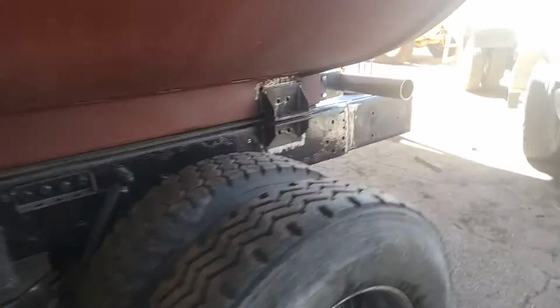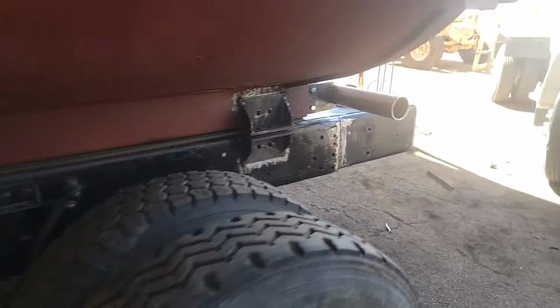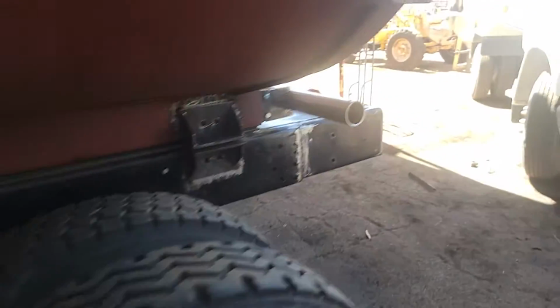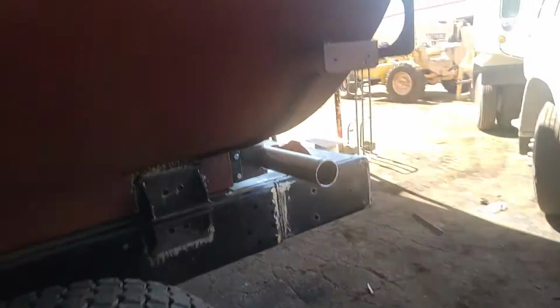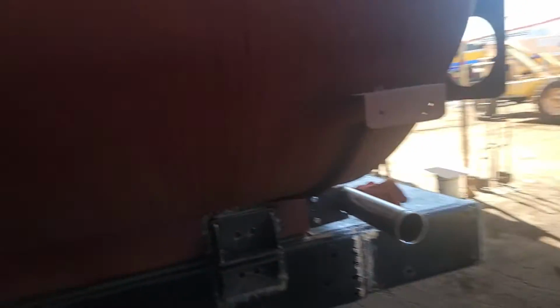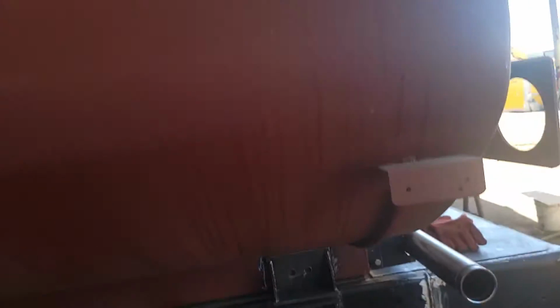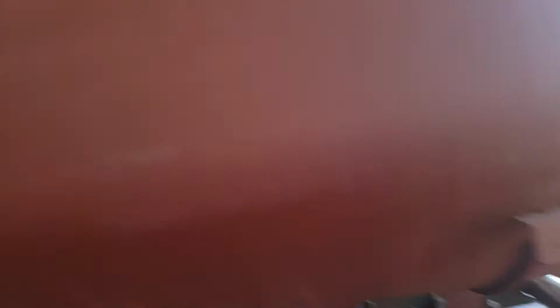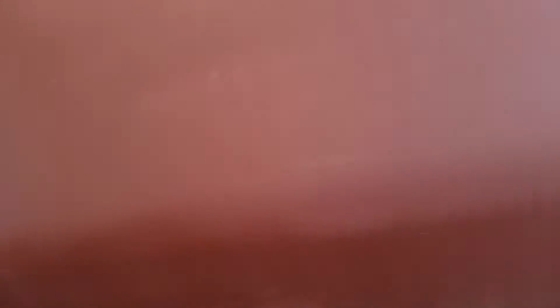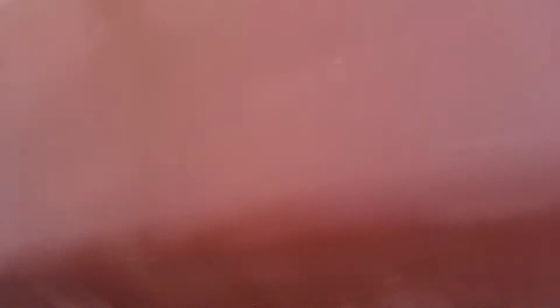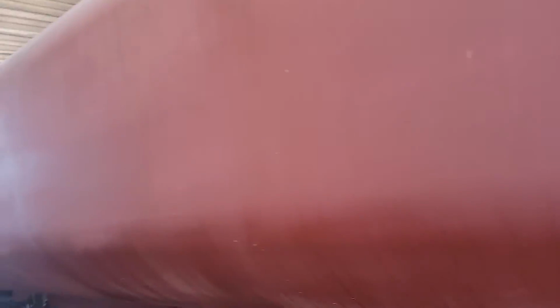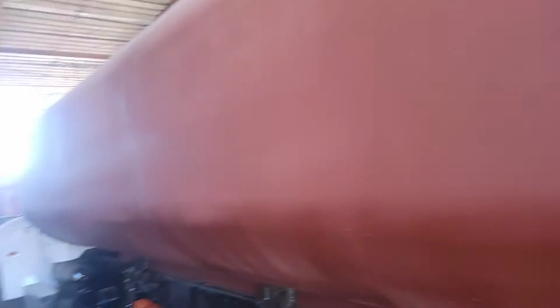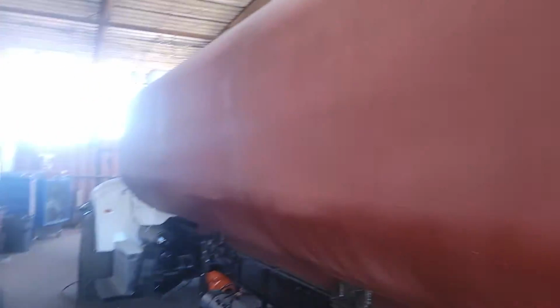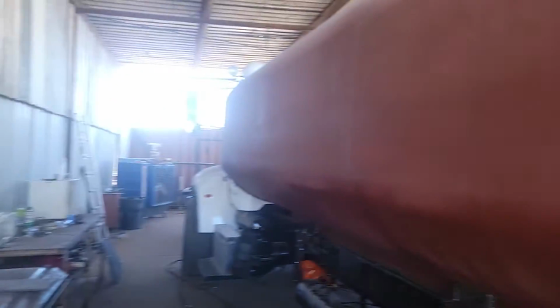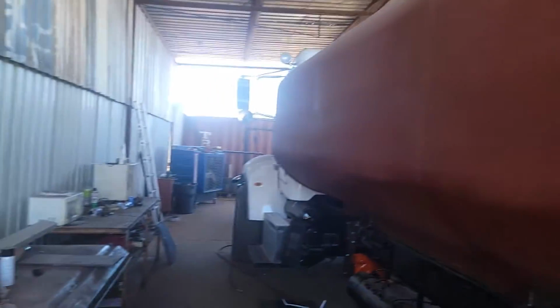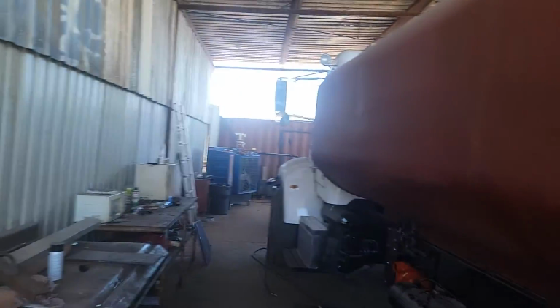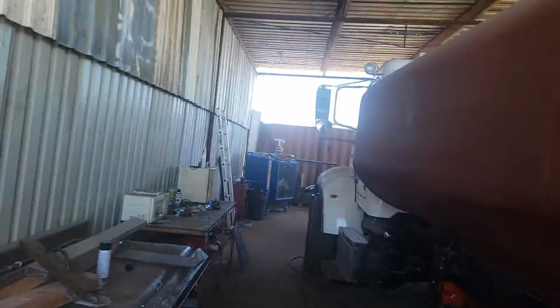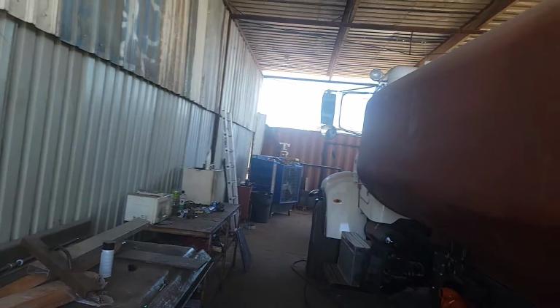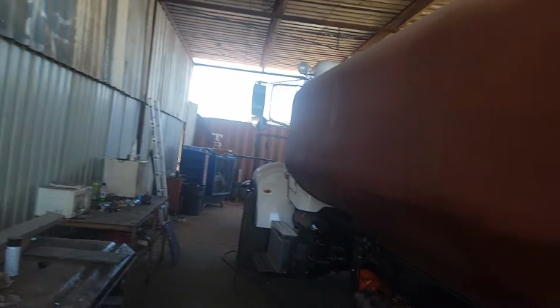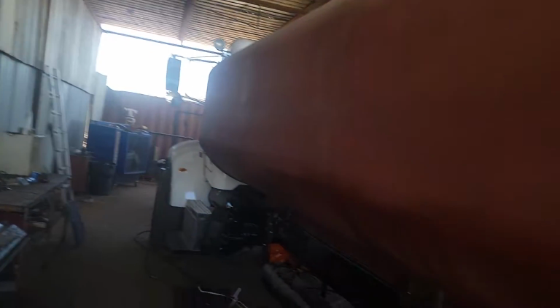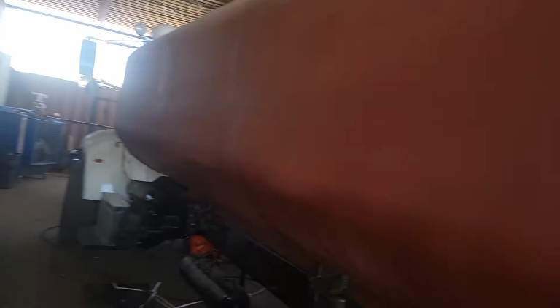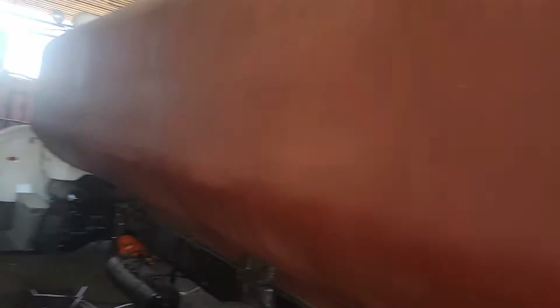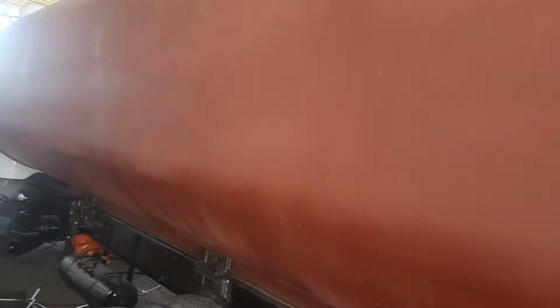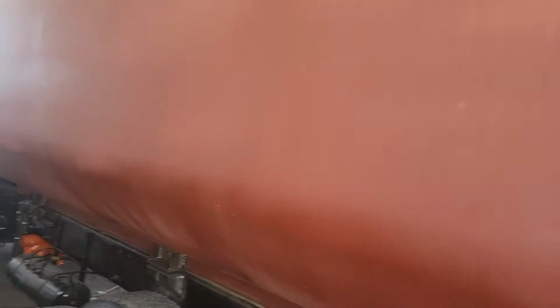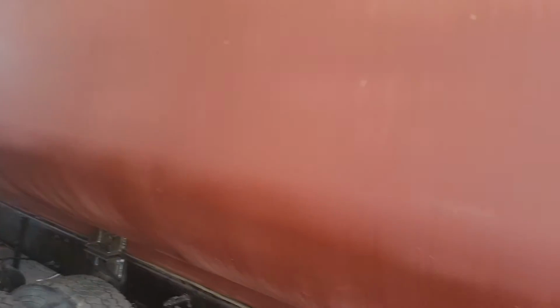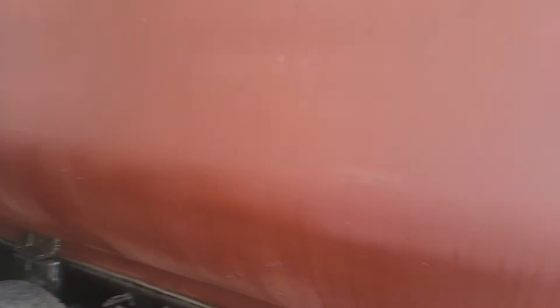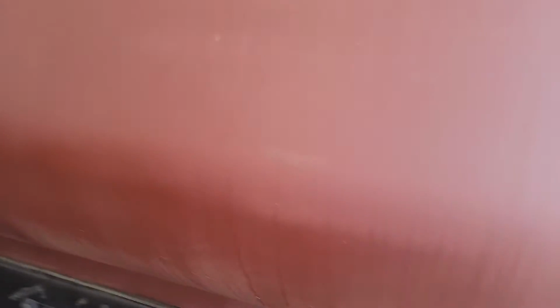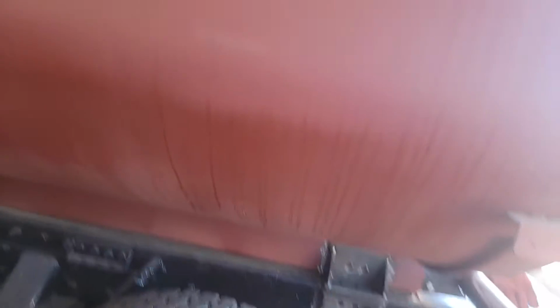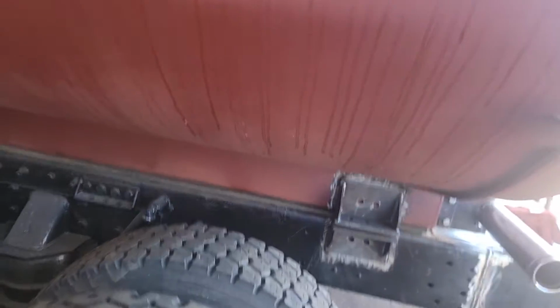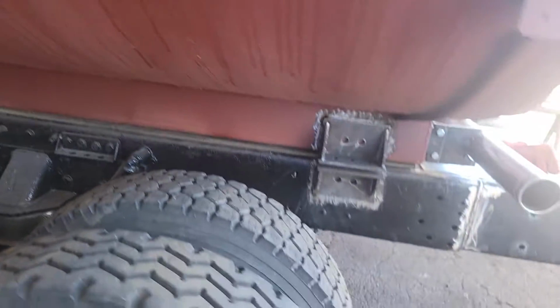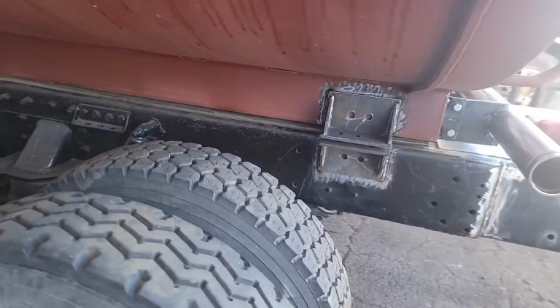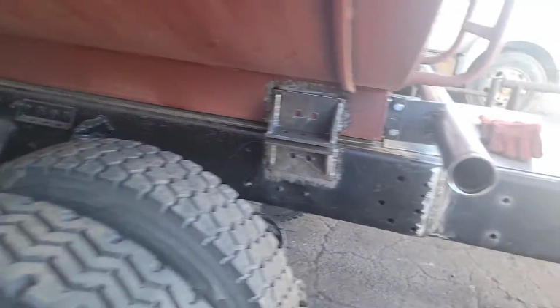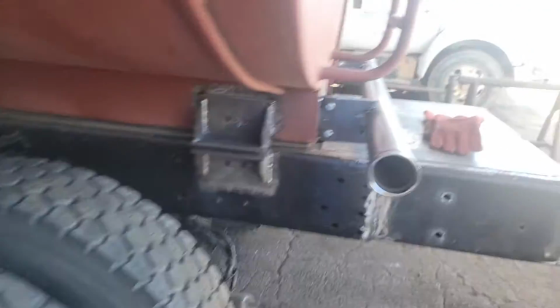Of course, a look at the tank — the 4,000 gallon tank. It hasn't gone to the paint booth yet, obviously.